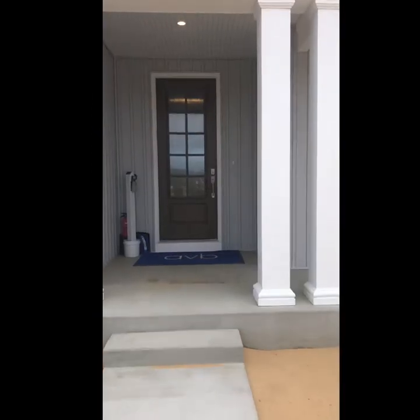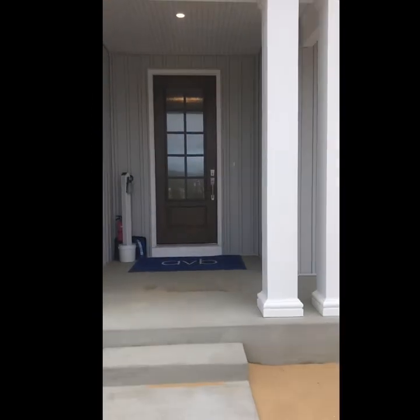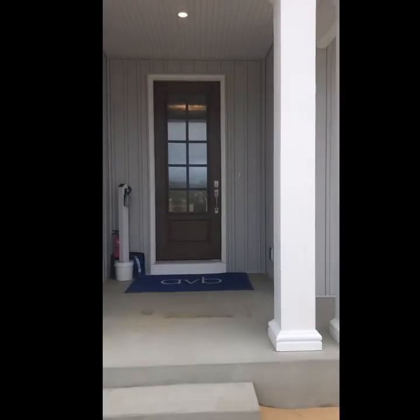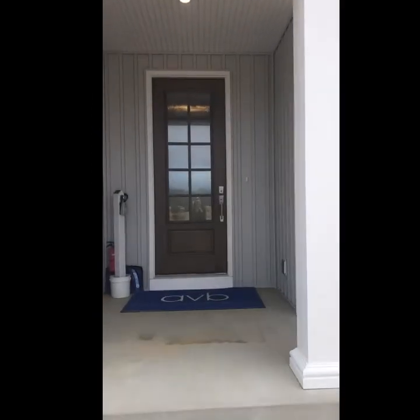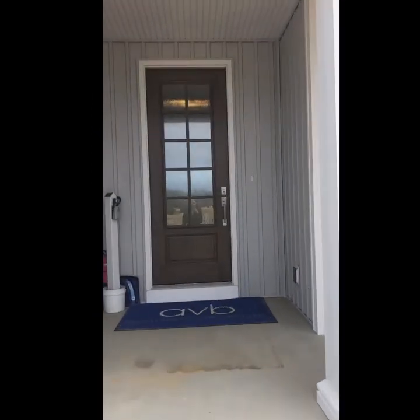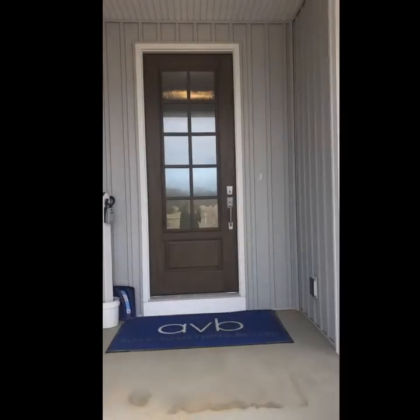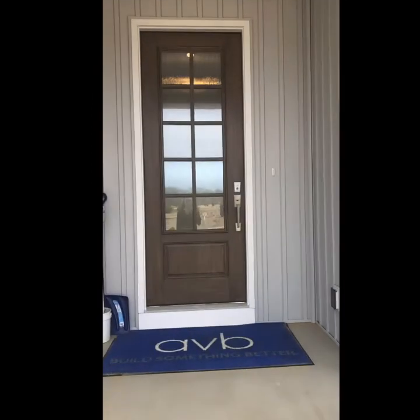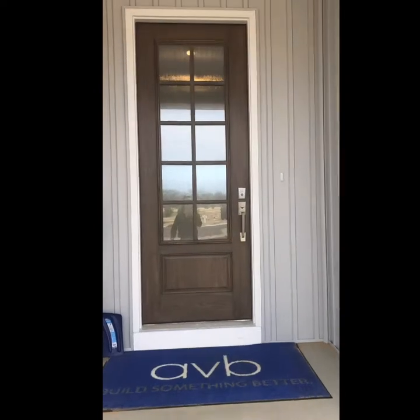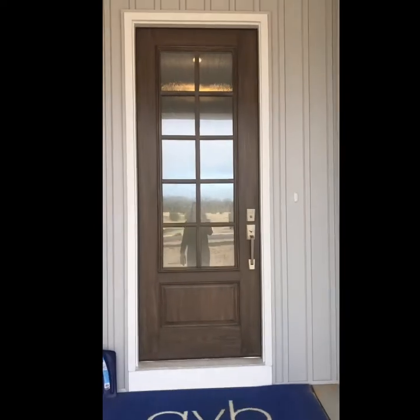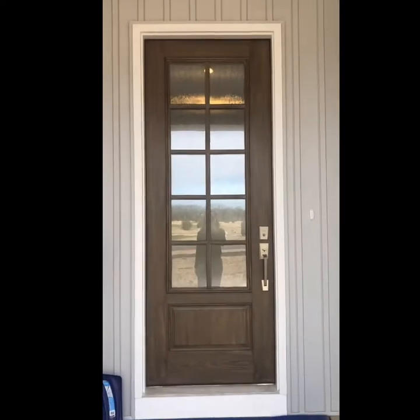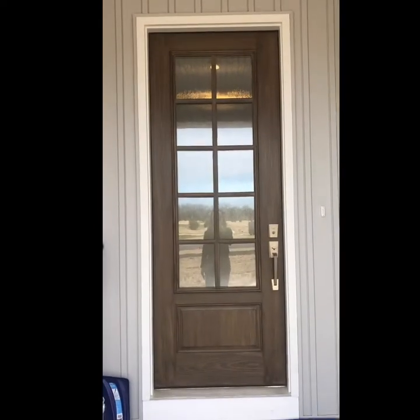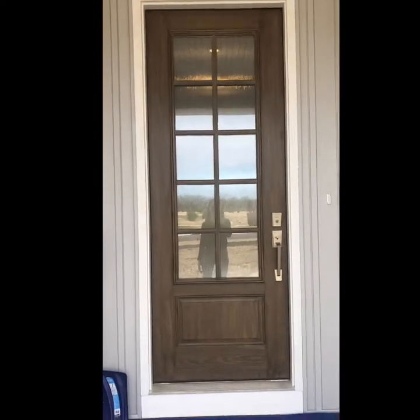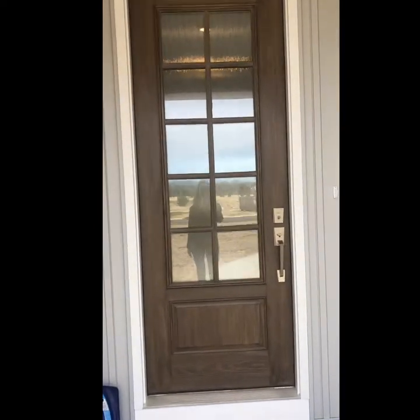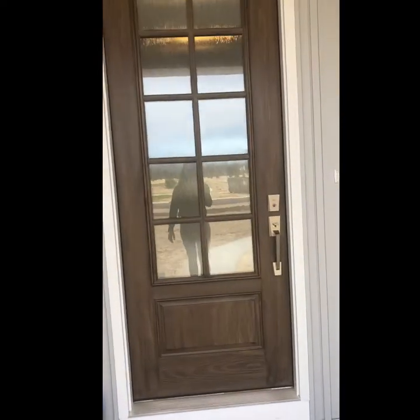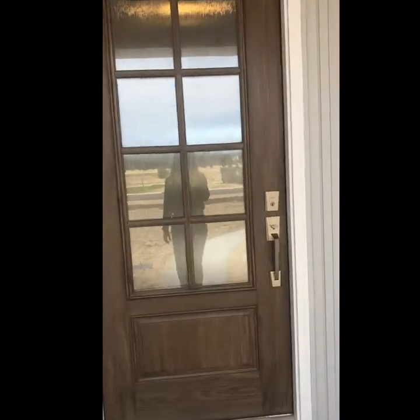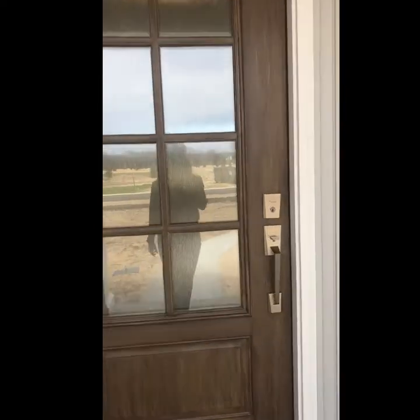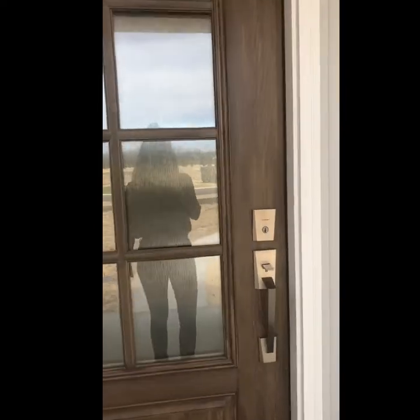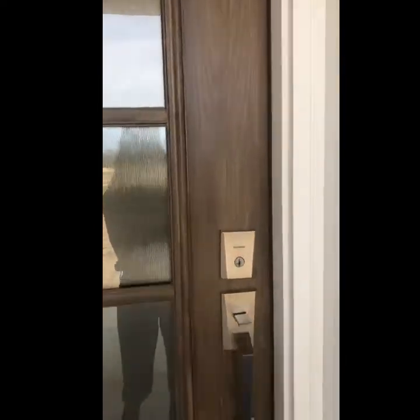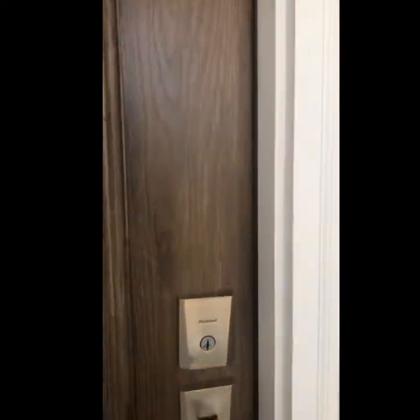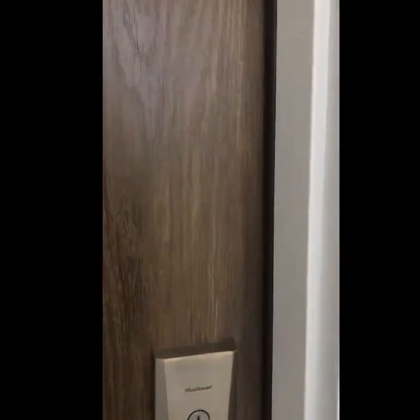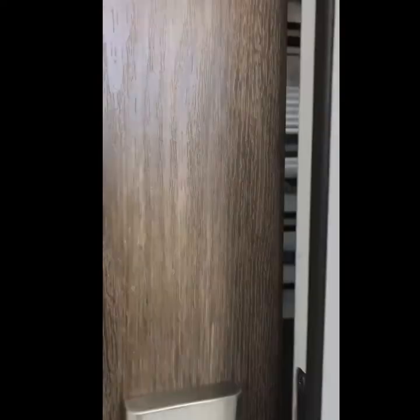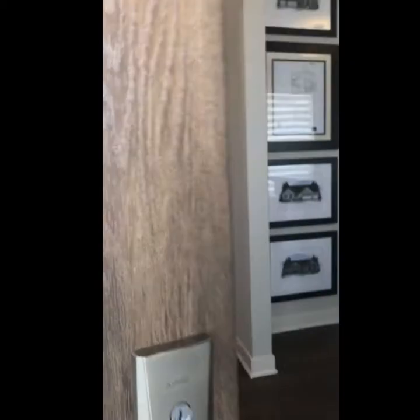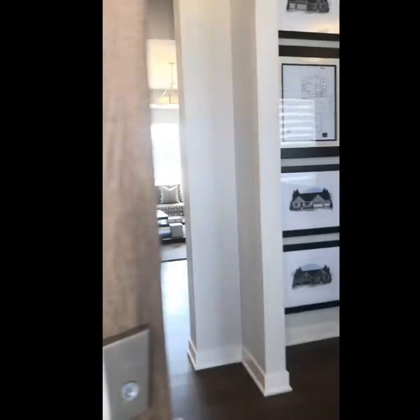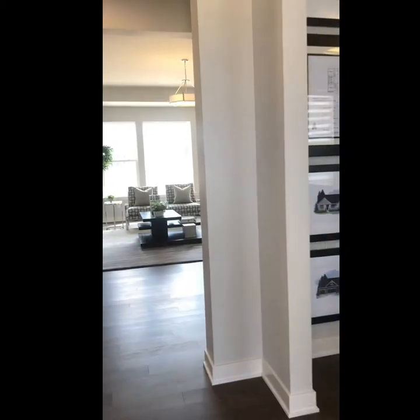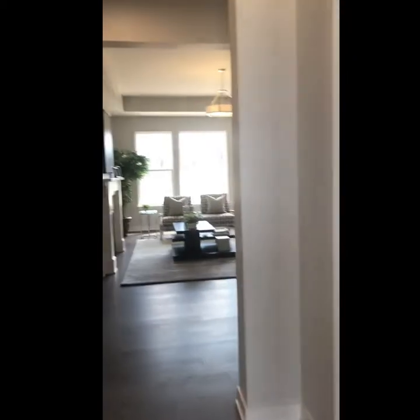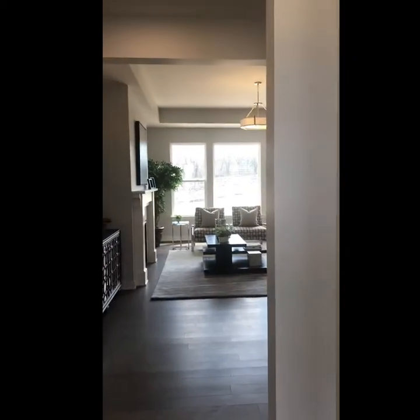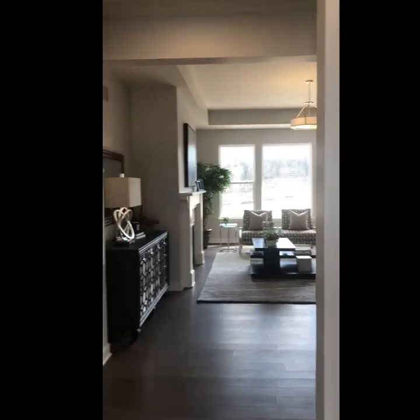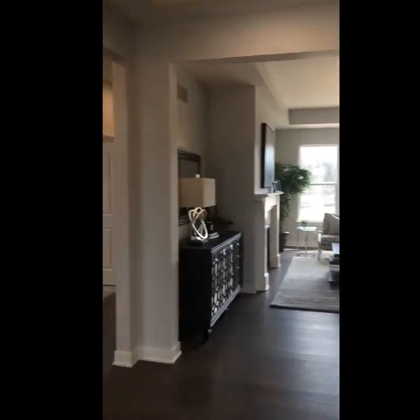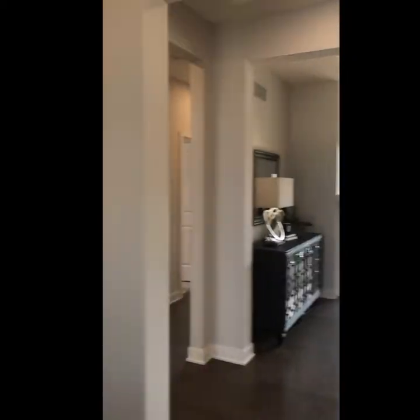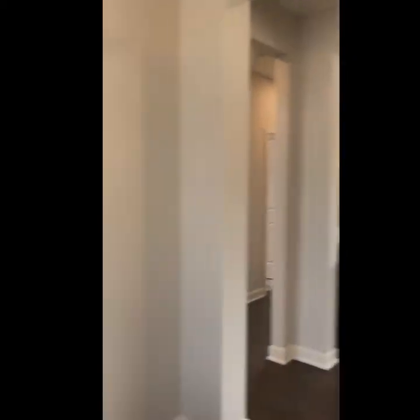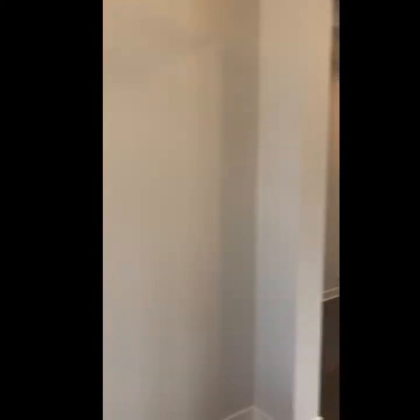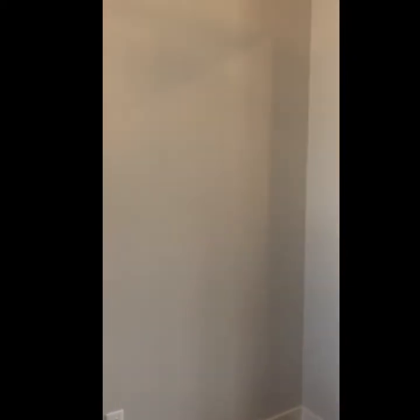So here we are at the Aspen floor plan in Turning Stone. It has a really pretty, welcoming front porch and door. Let's walk inside — you are greeted by a great foyer space.